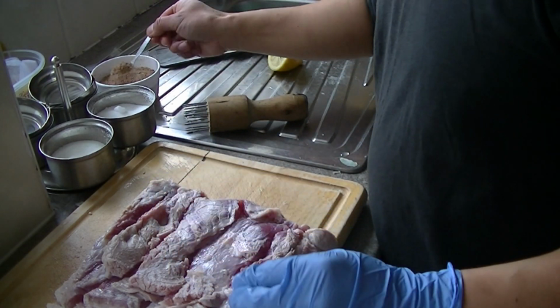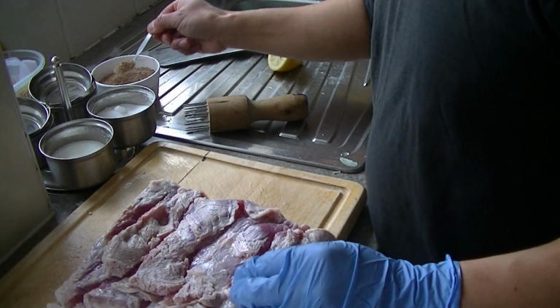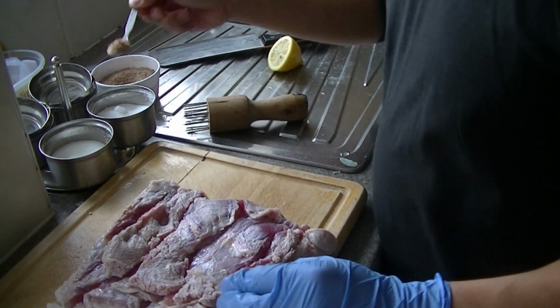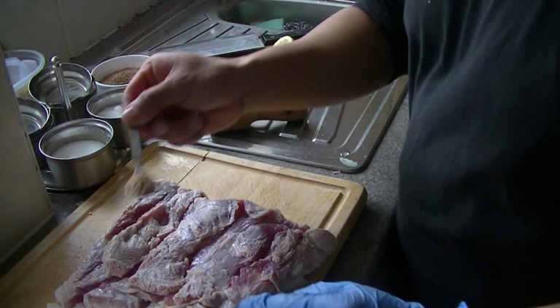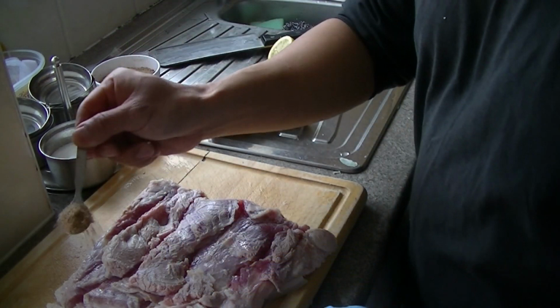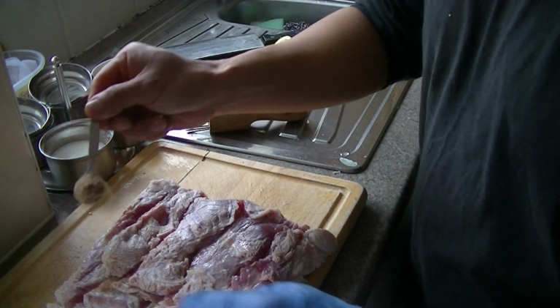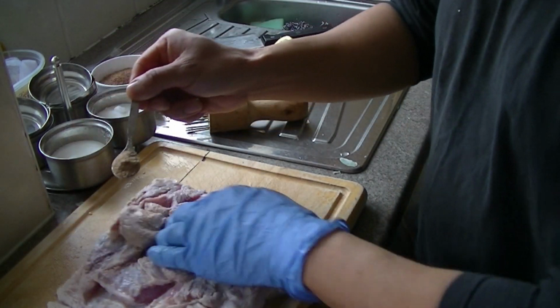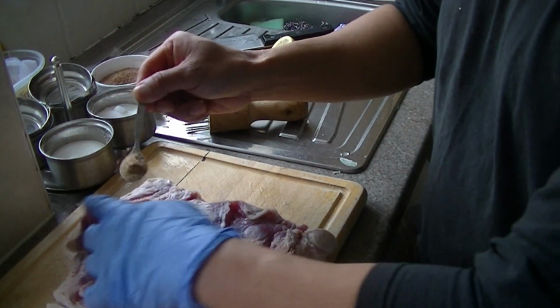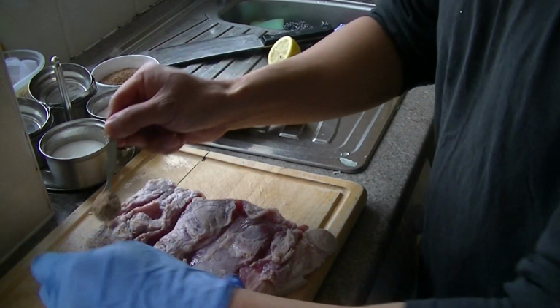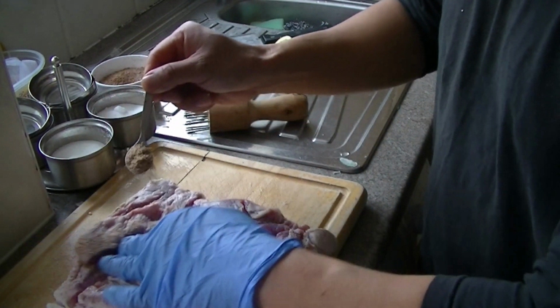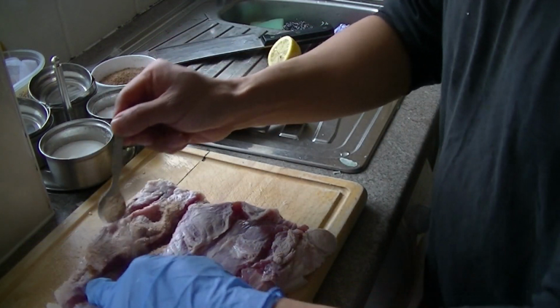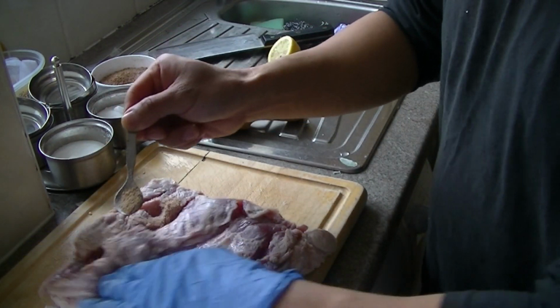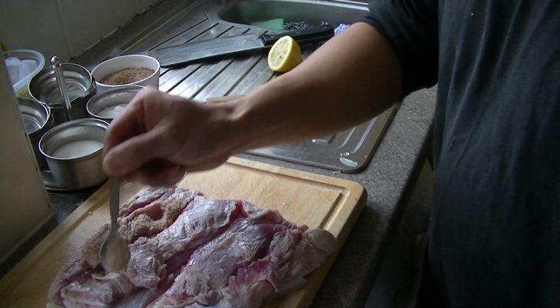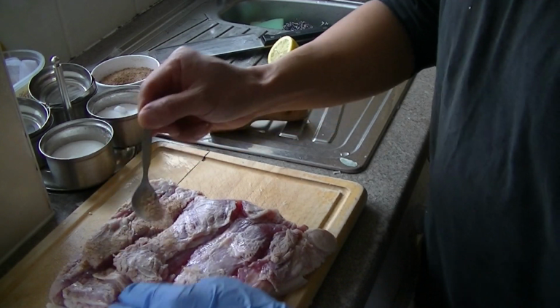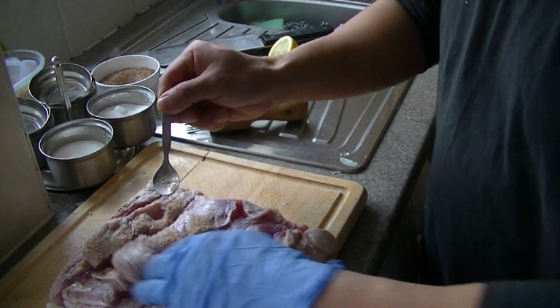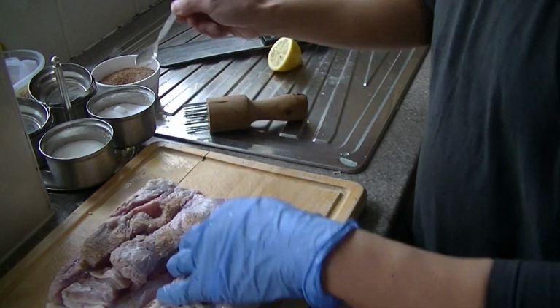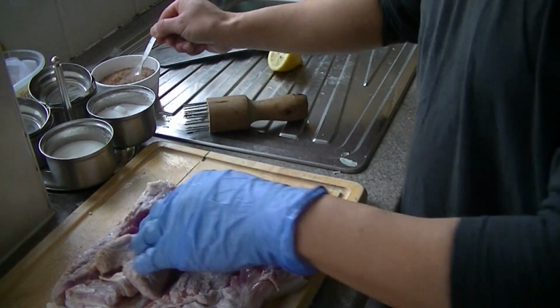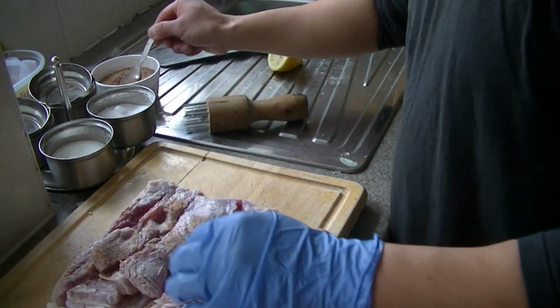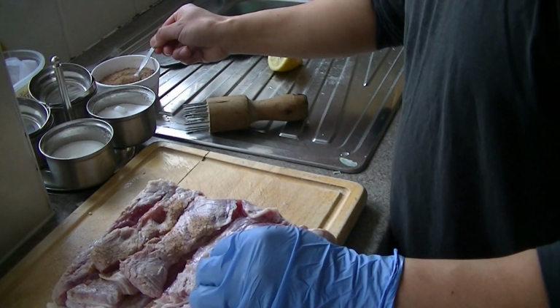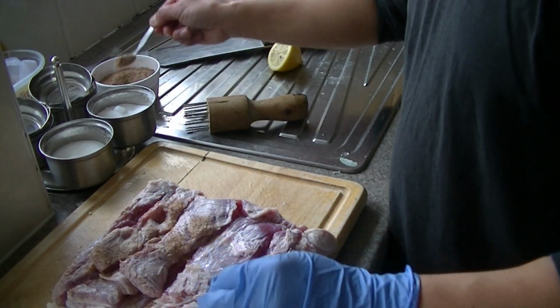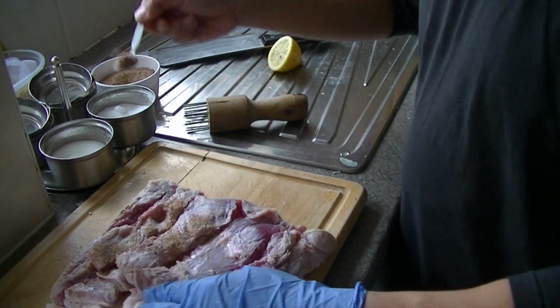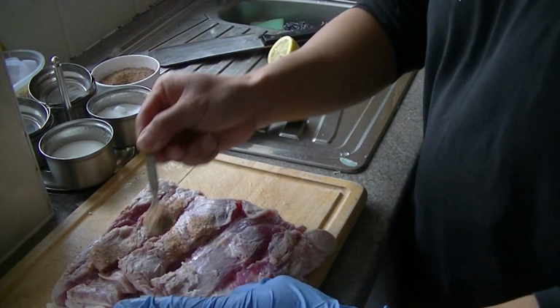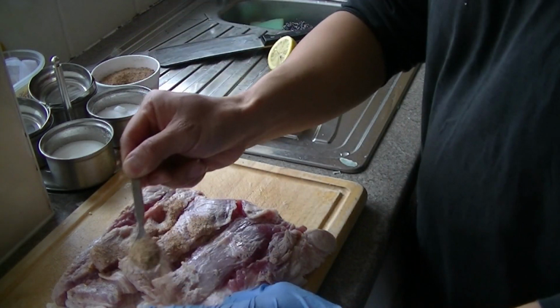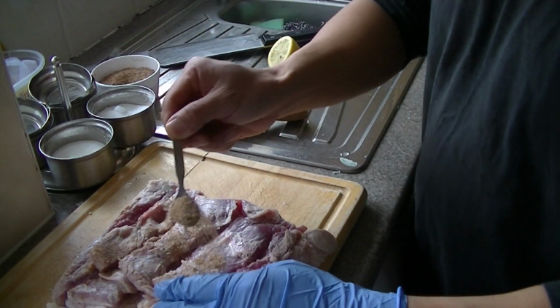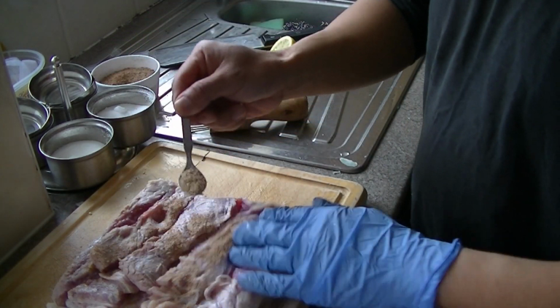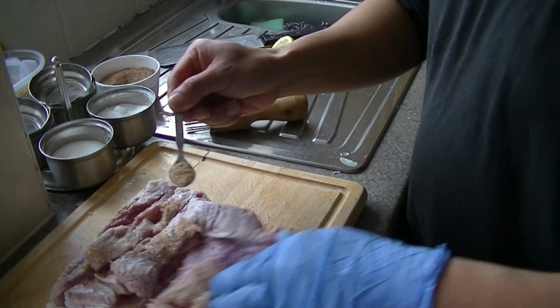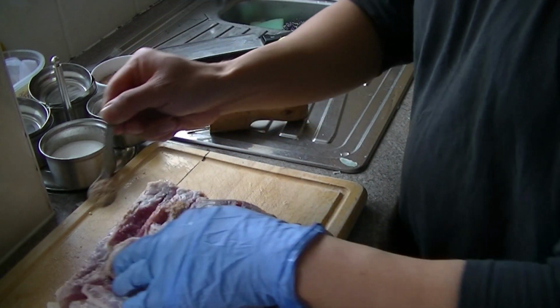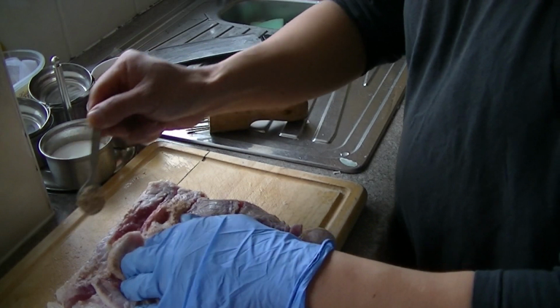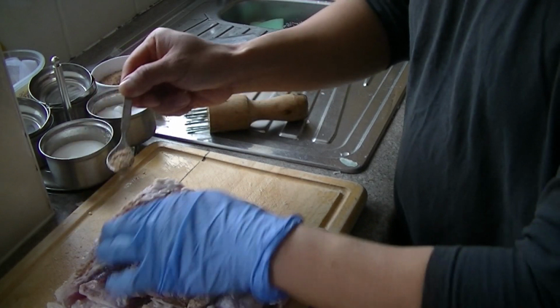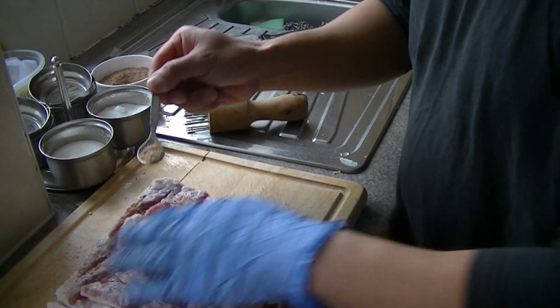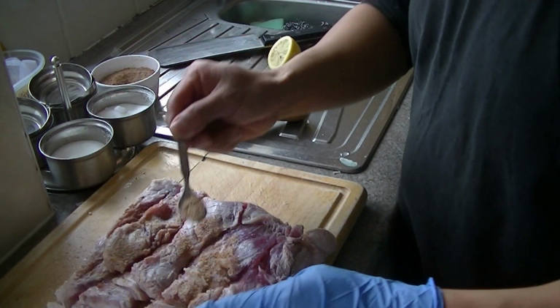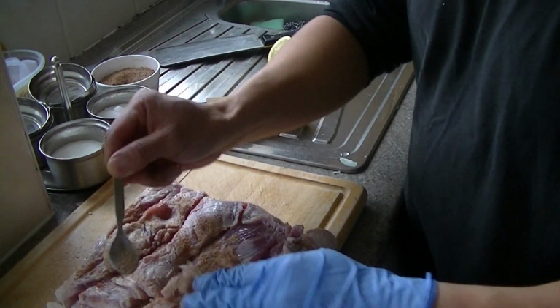Then rub some of this — this is the salt and pepper mix, so I'll show you how to mix this up. Basically, I've just got some salt, MSG, sugar, and five-spice powder.